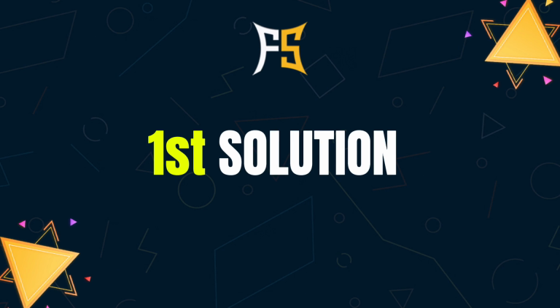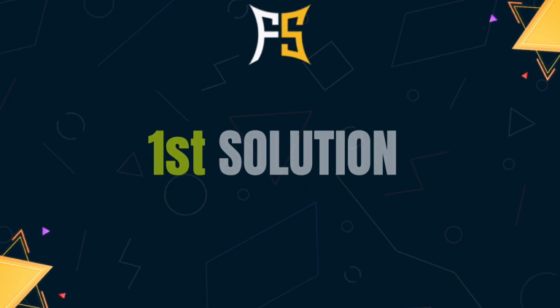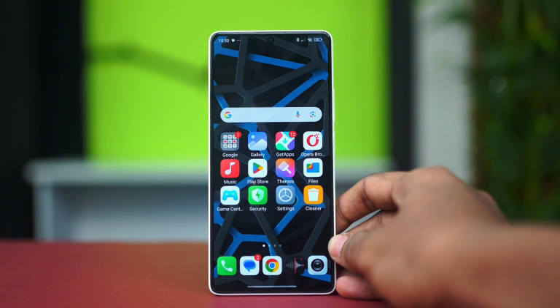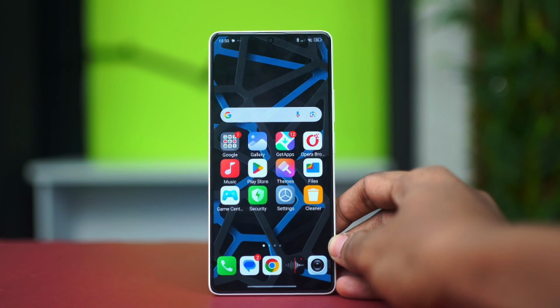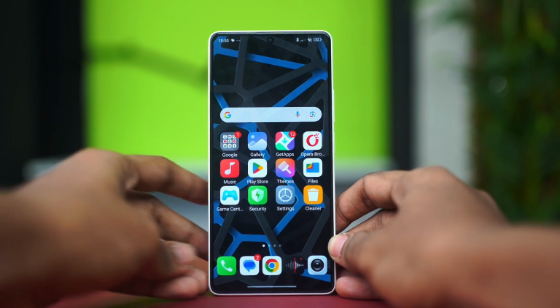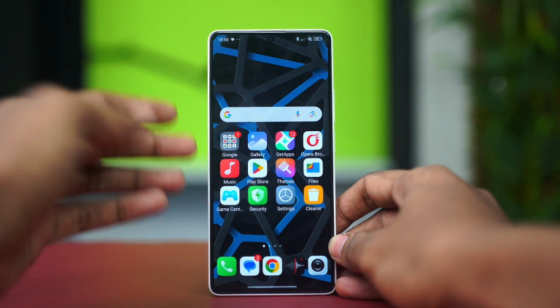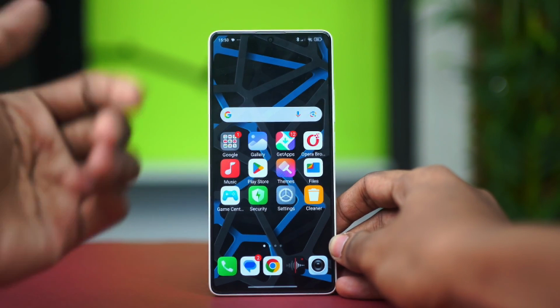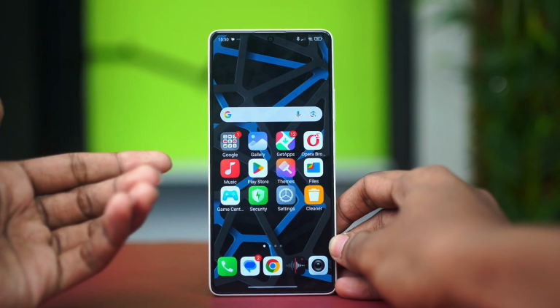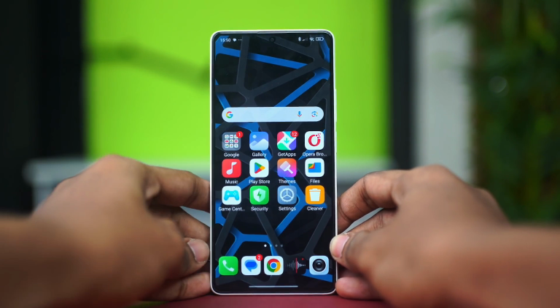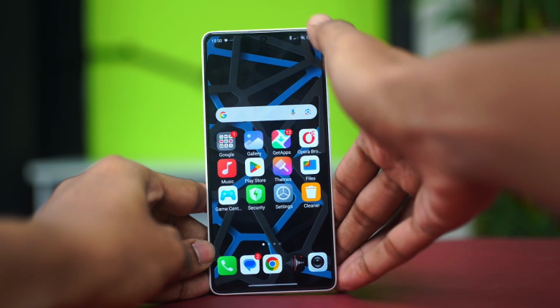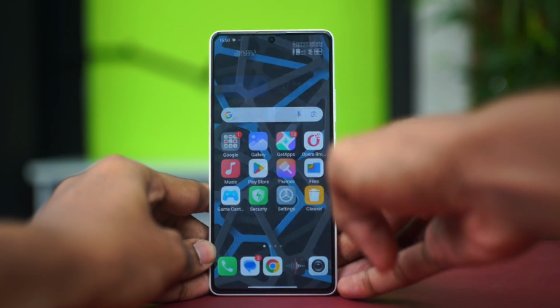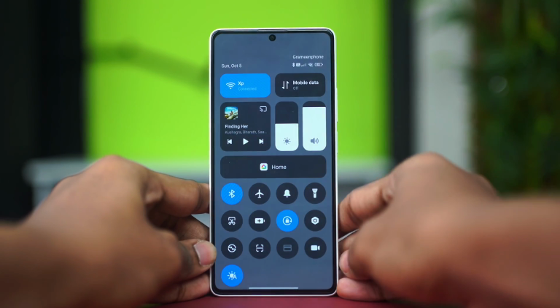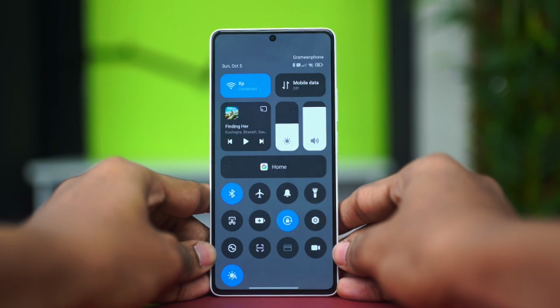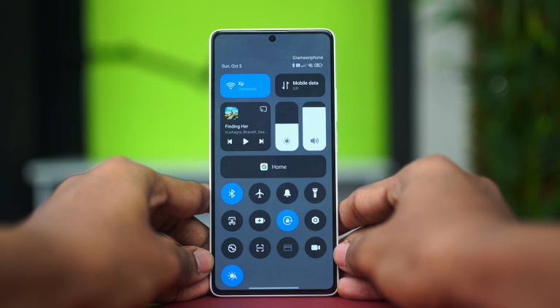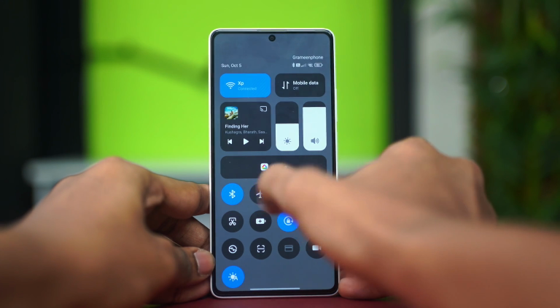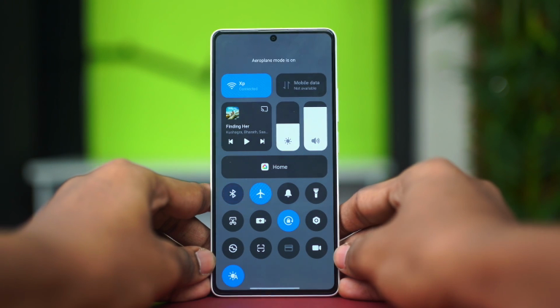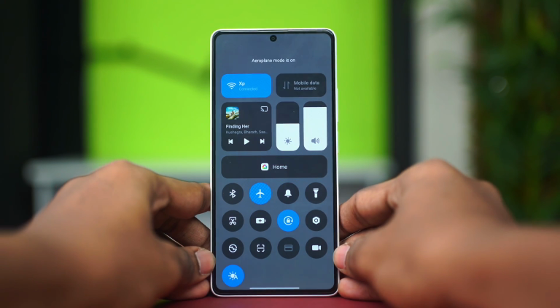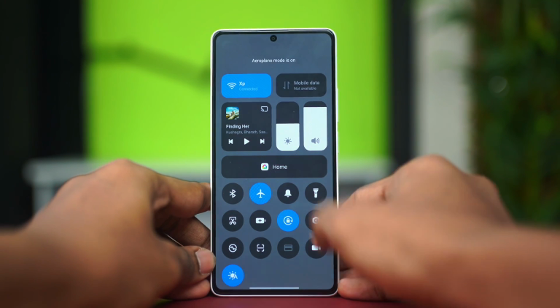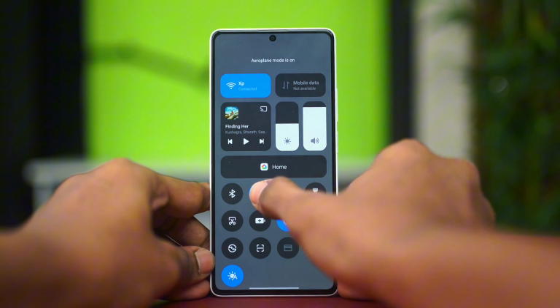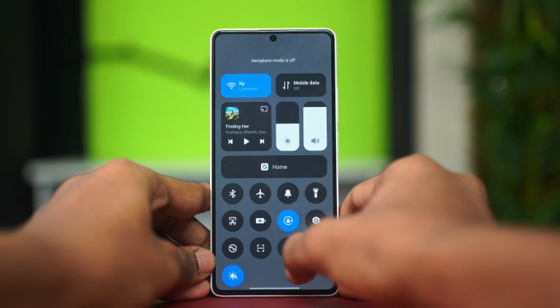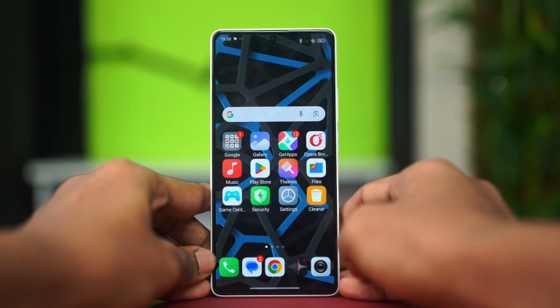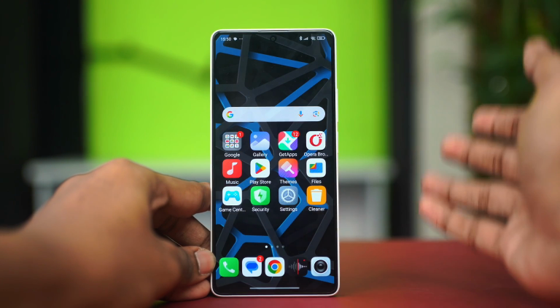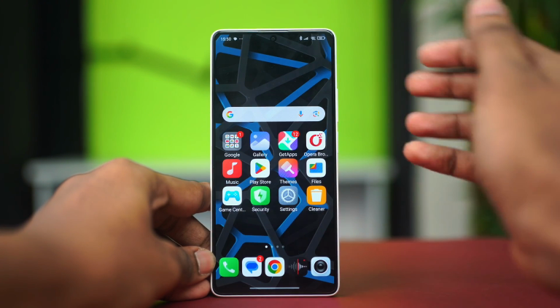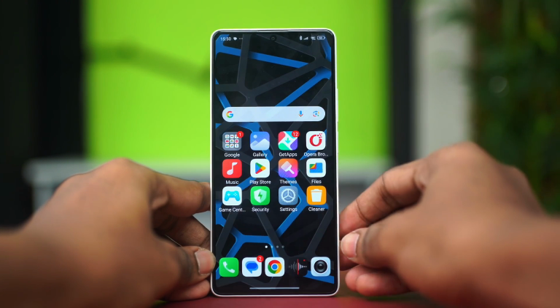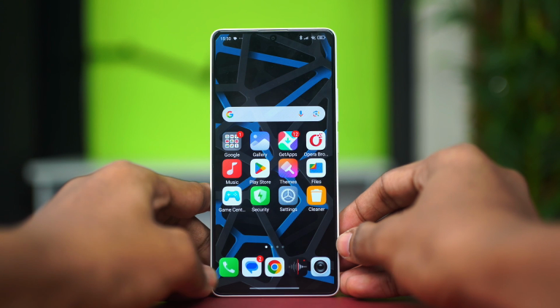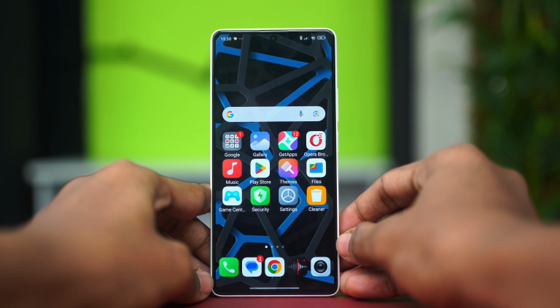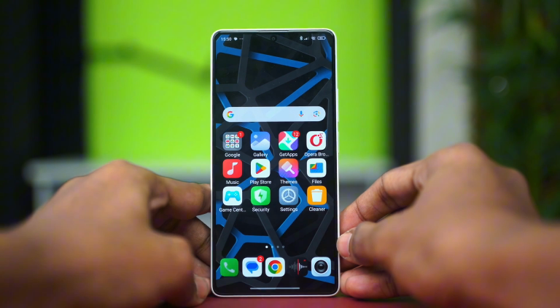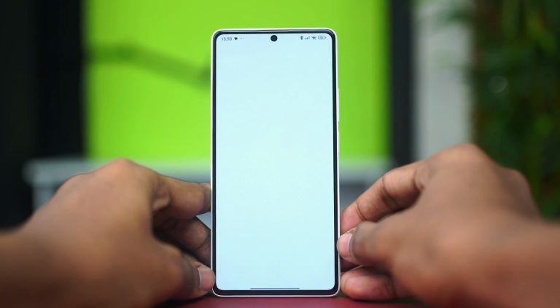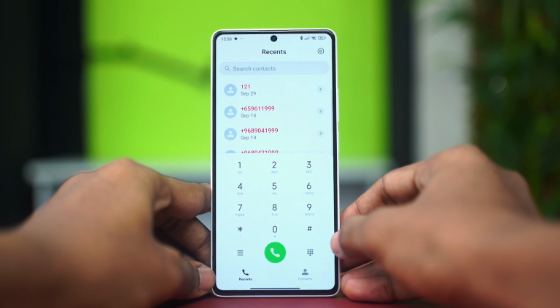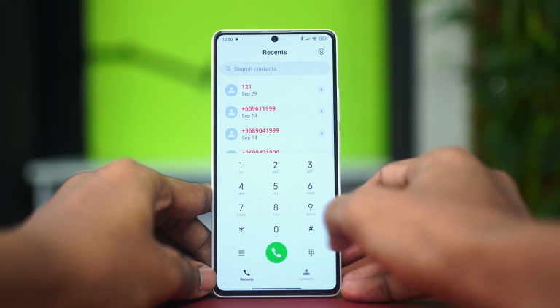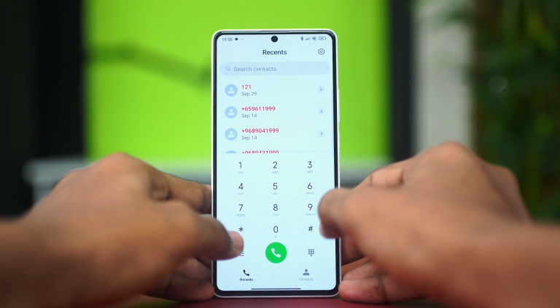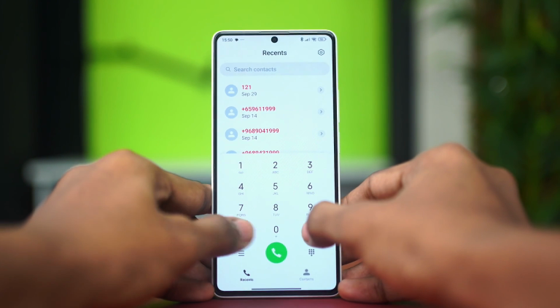The first solution would be turning airplane mode on or off. Airplane mode basically resets your configuration. Slide down from the top right of your phone and toggle on airplane mode for 10 seconds, then turn it back off. See if that fixes the problem. You can also go to your phone dialer app and dial star hash star hash.